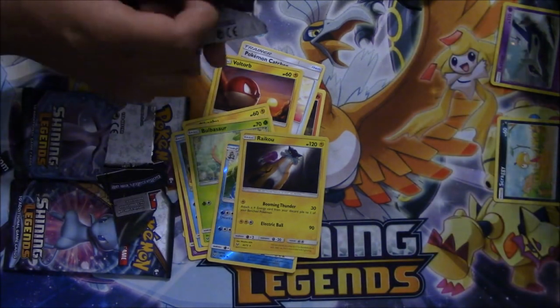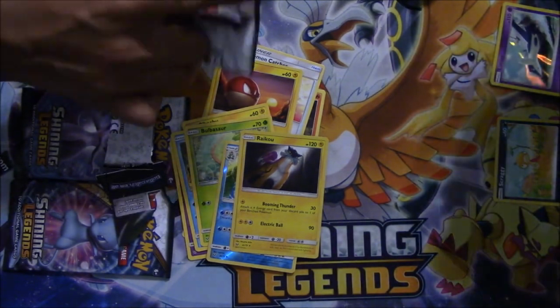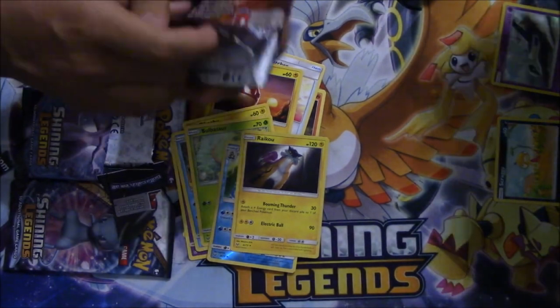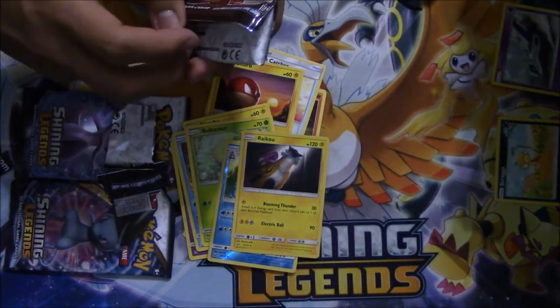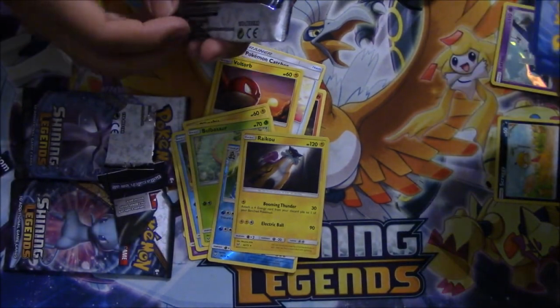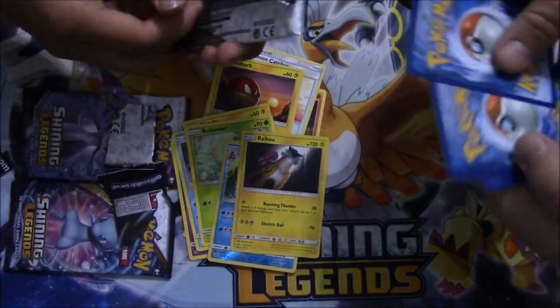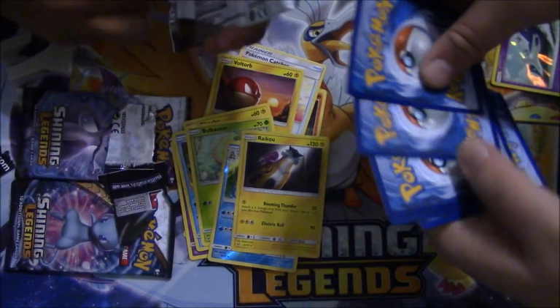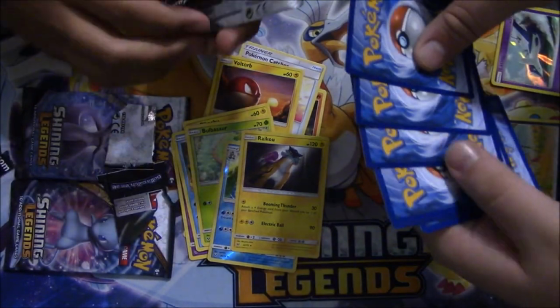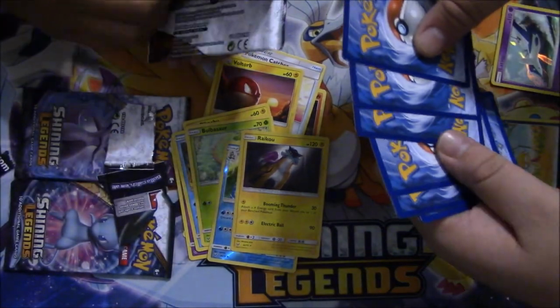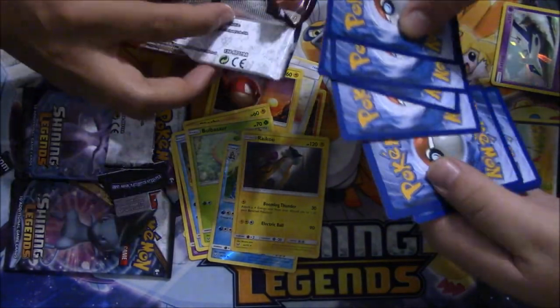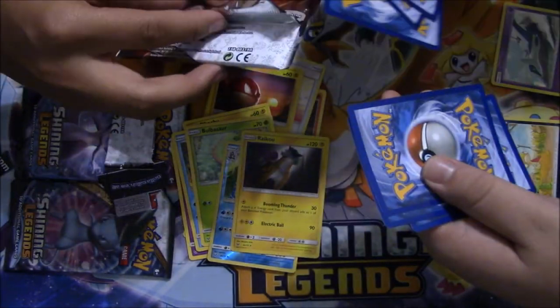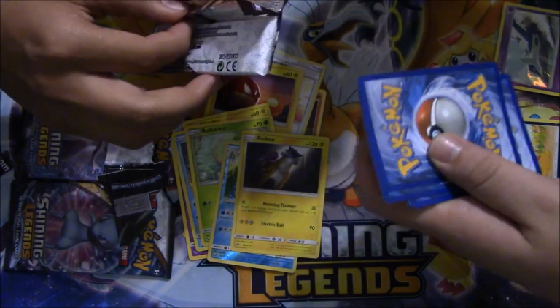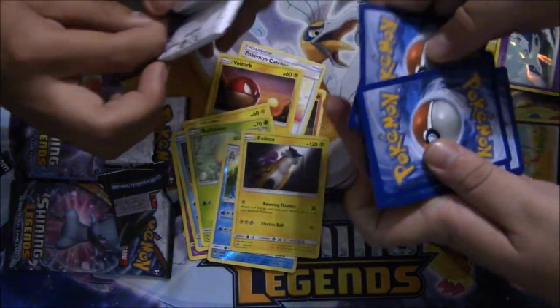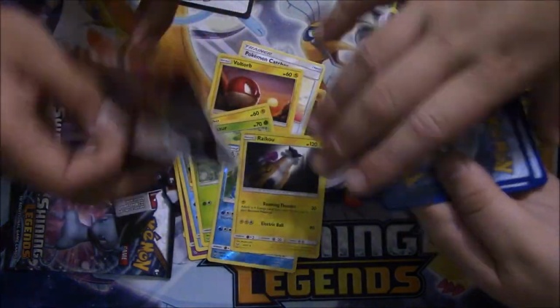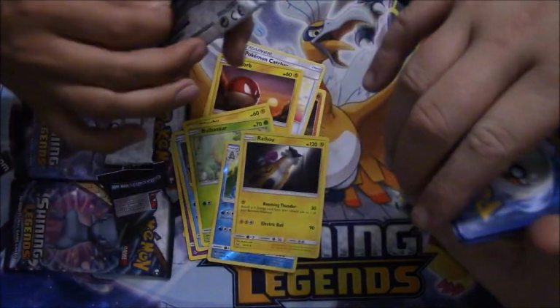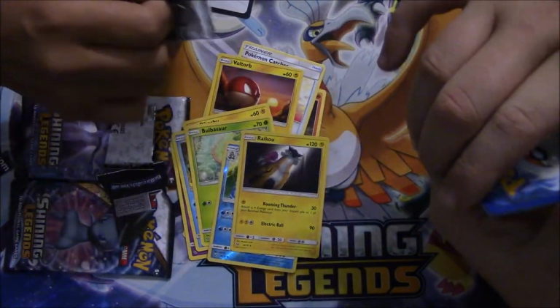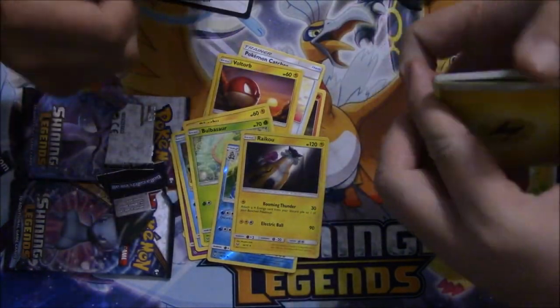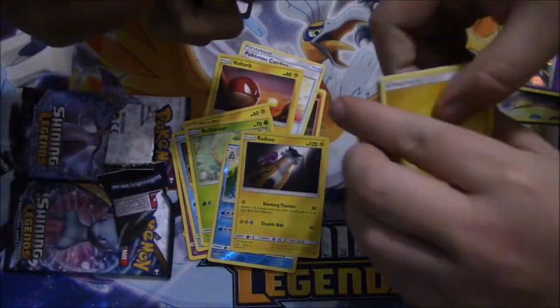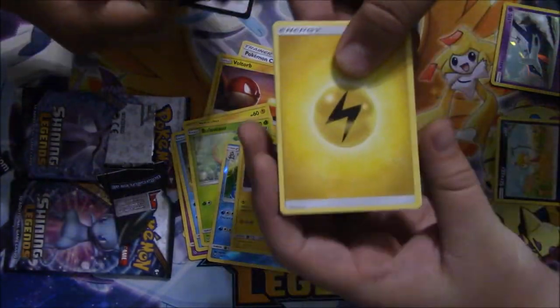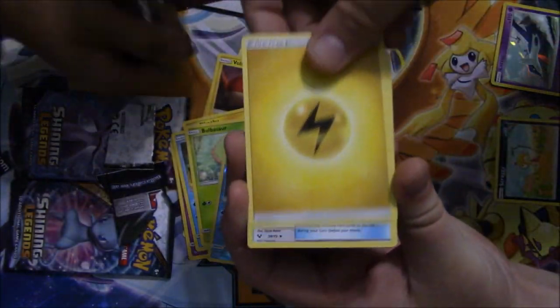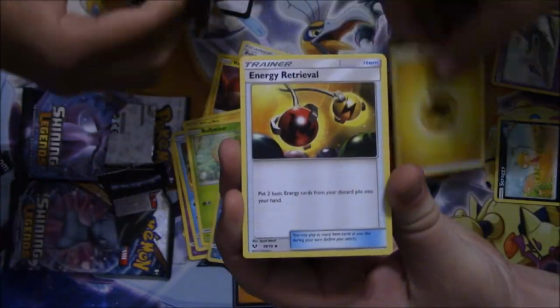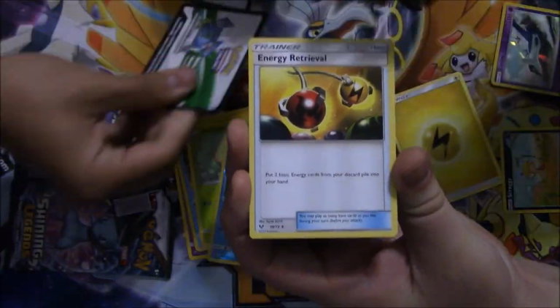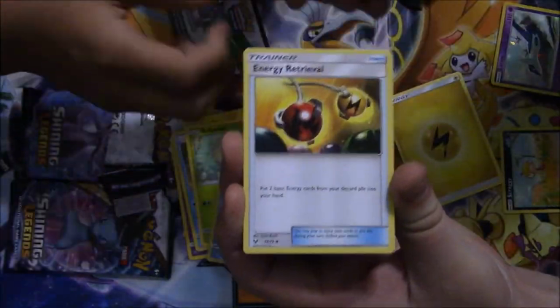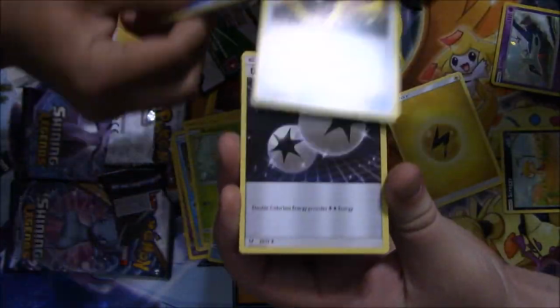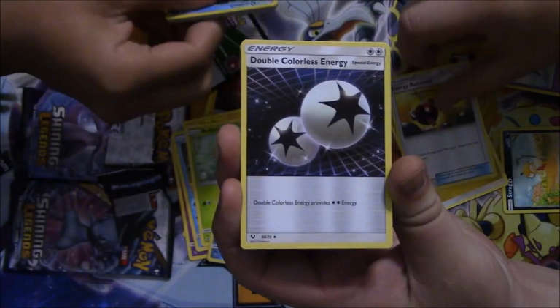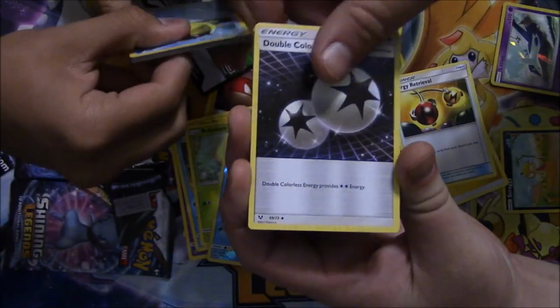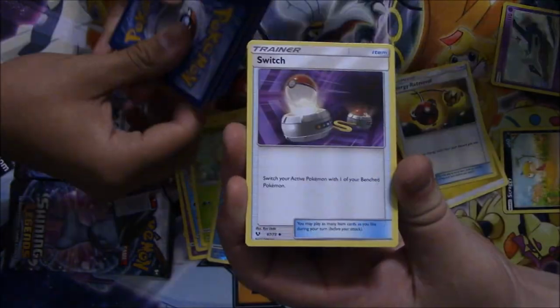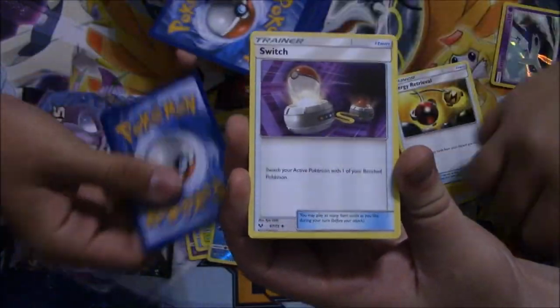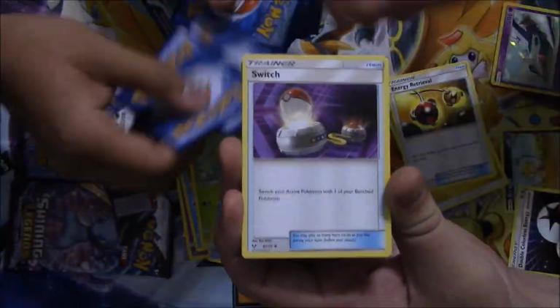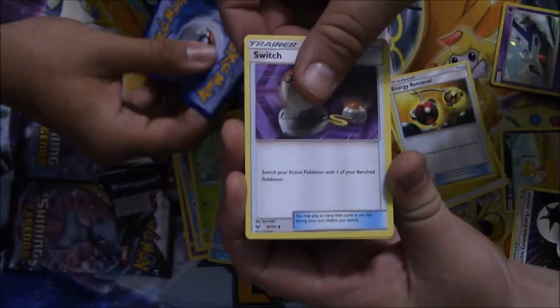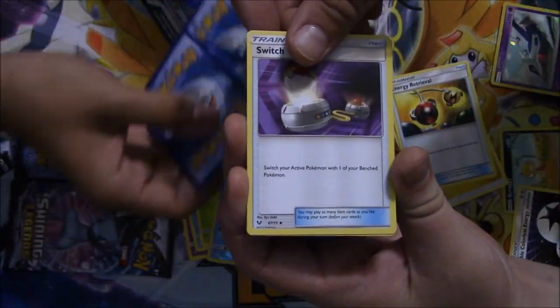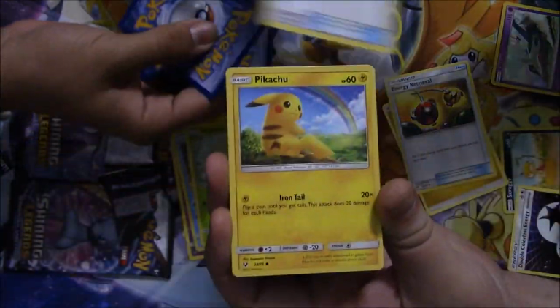It's a Raikou! A Raikou with a little lightning energy, little energy retrieval — definitely keeping that Double Colorless Energy.